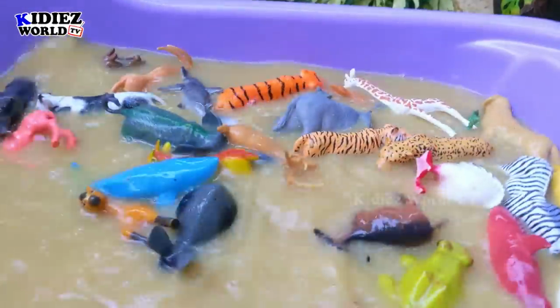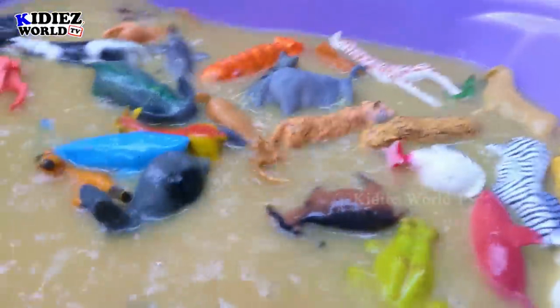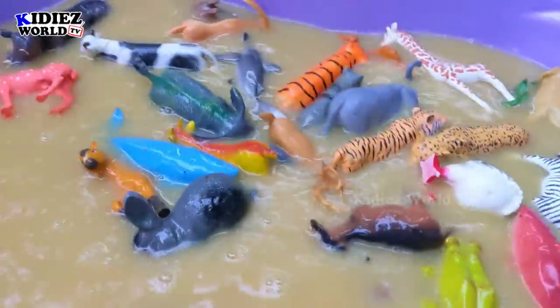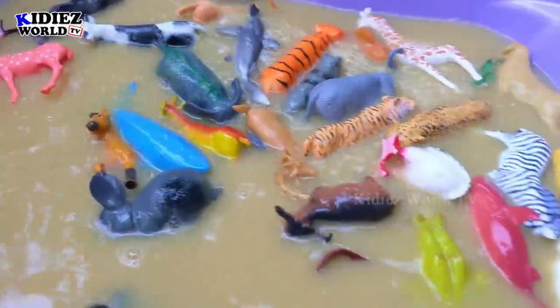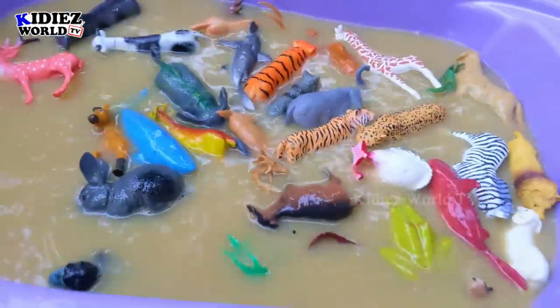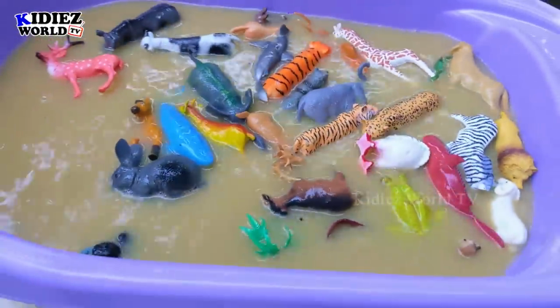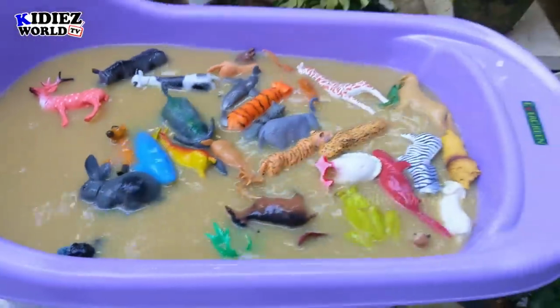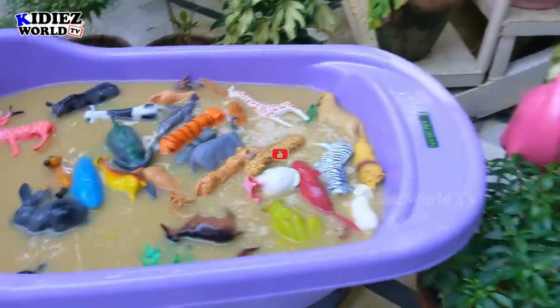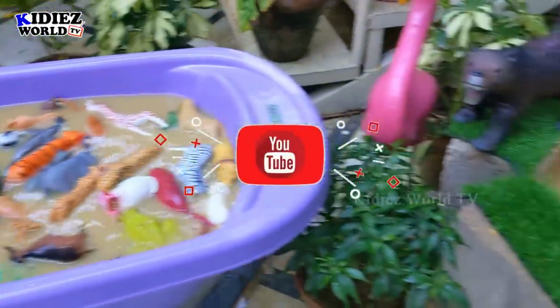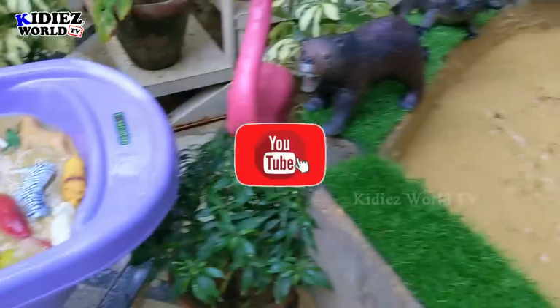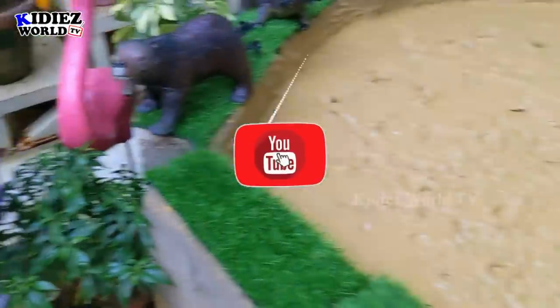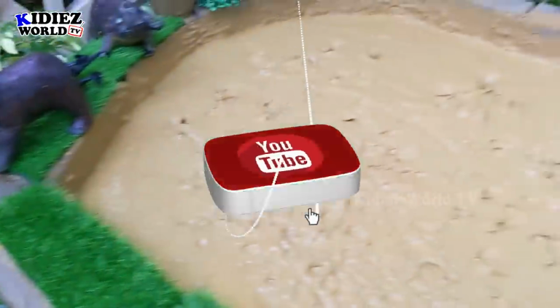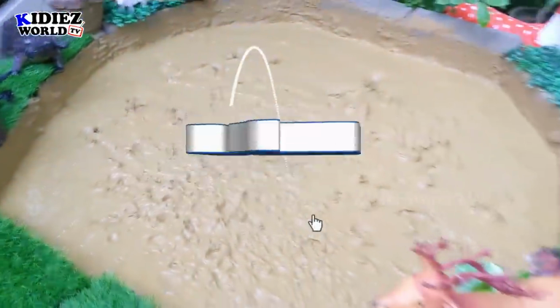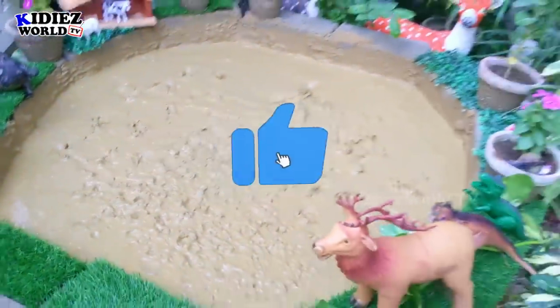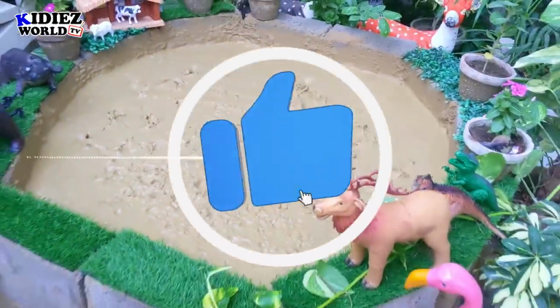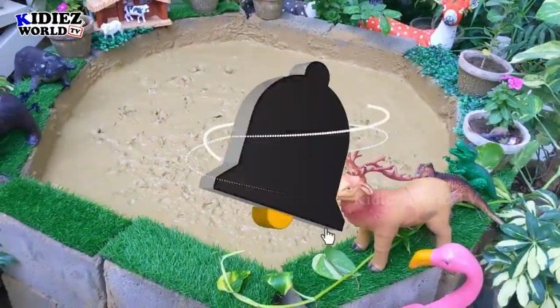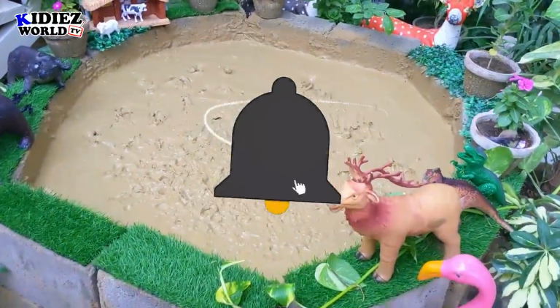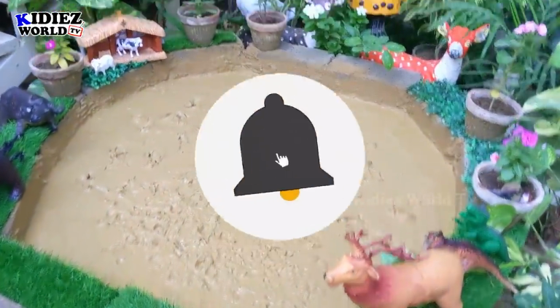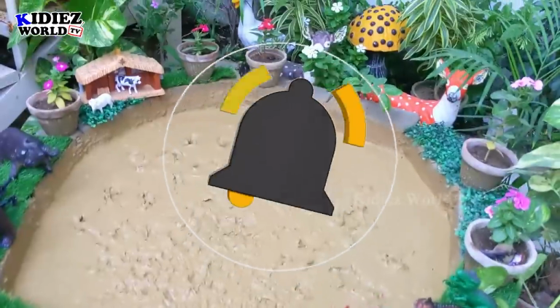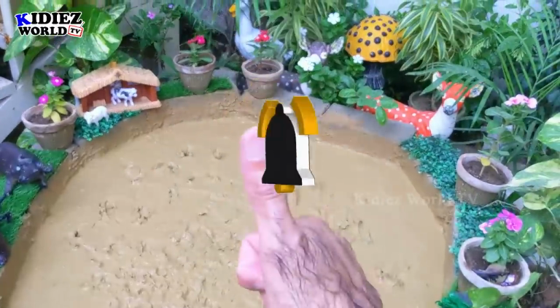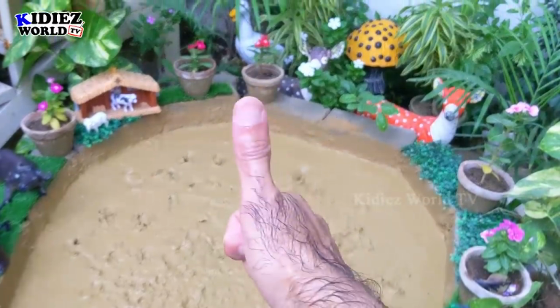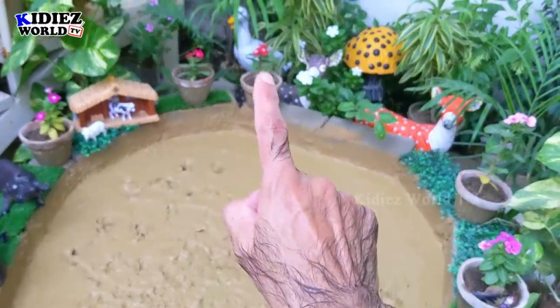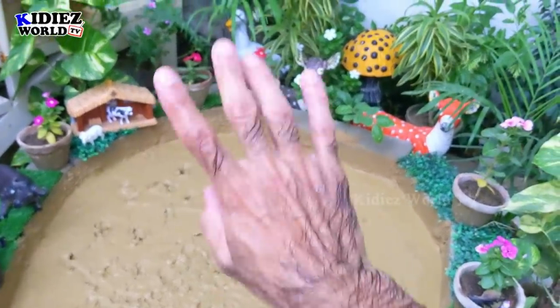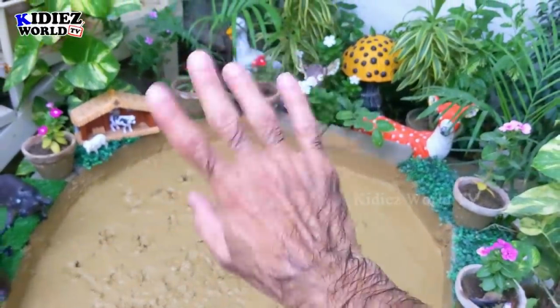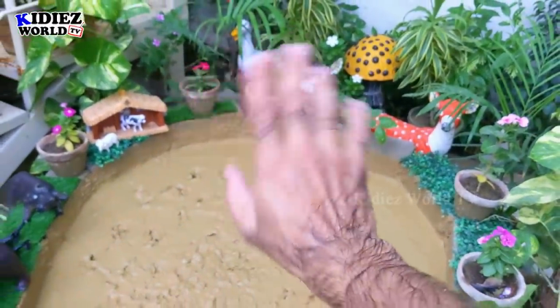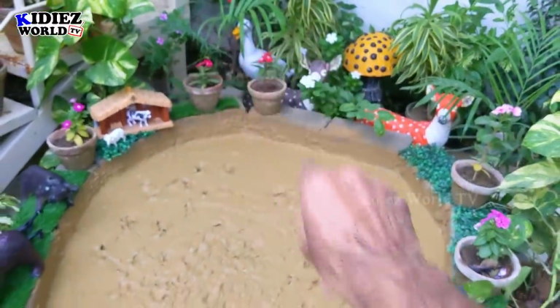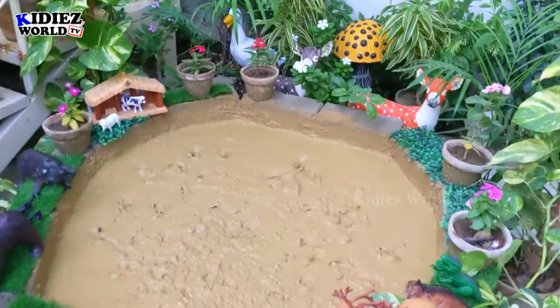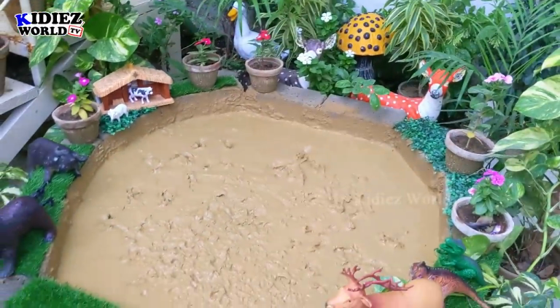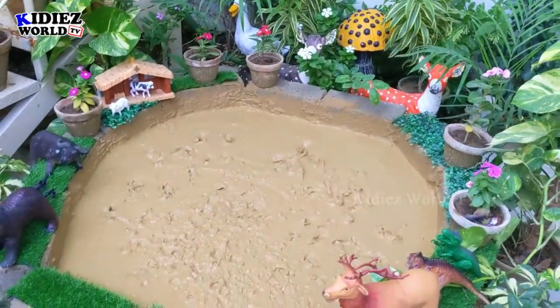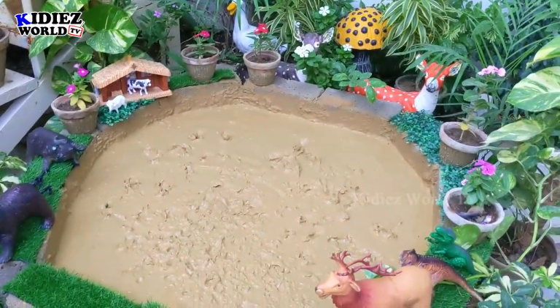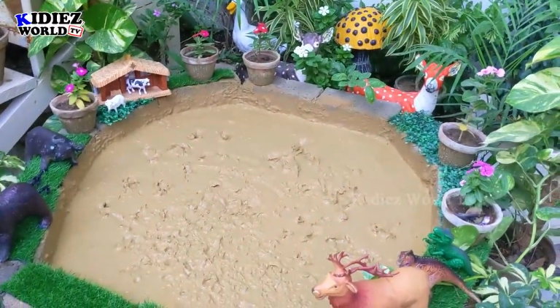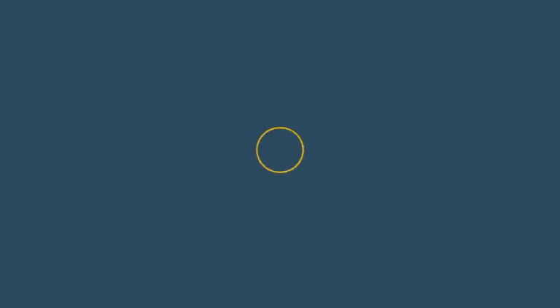Just look at this stuff — it is full of animals! I just did it for you guys. I hope you will subscribe to my channel — please subscribe. Thank you so much for watching the show. Have a great day, friends. Take care — bye bye!